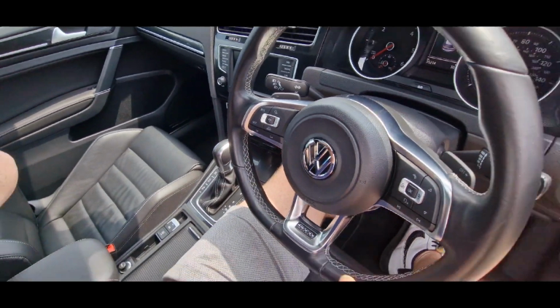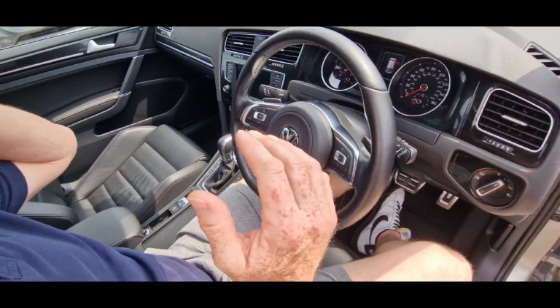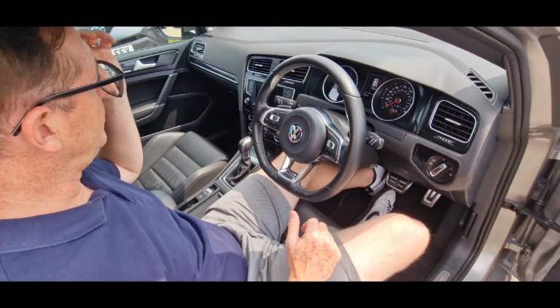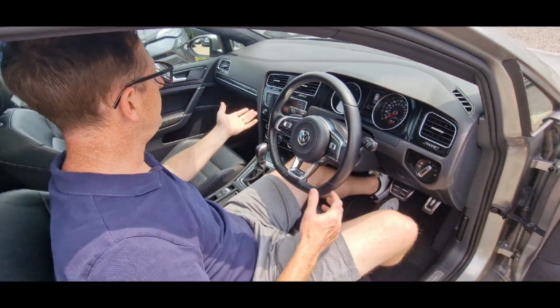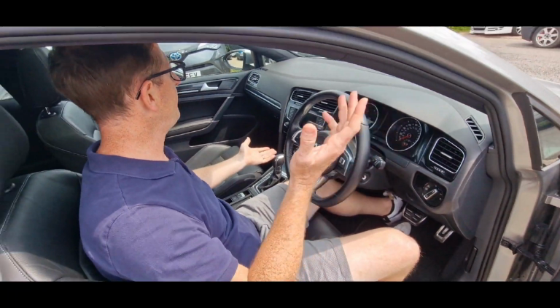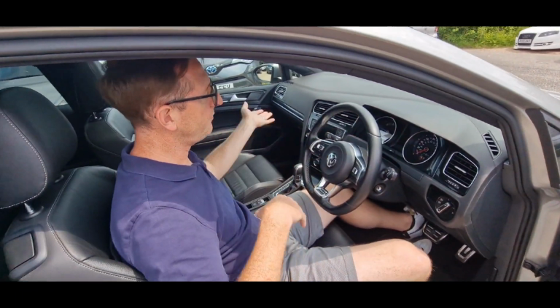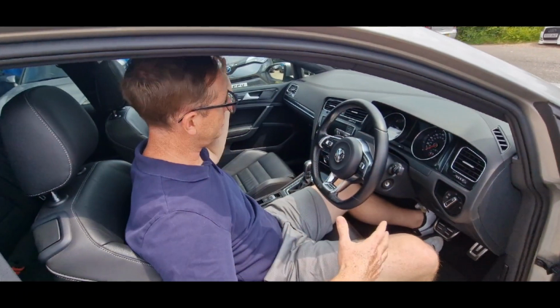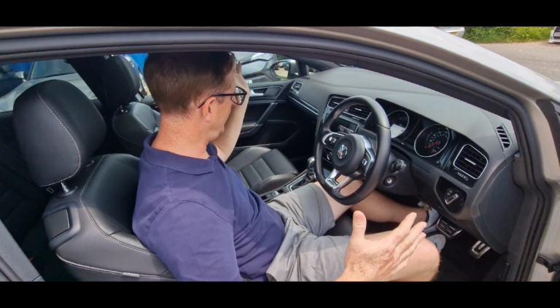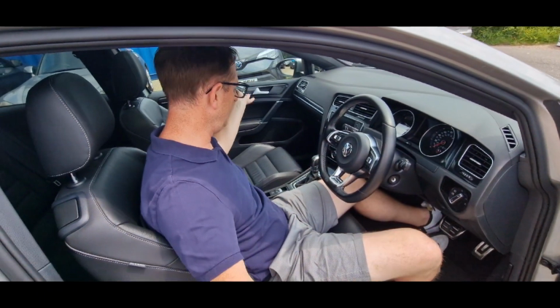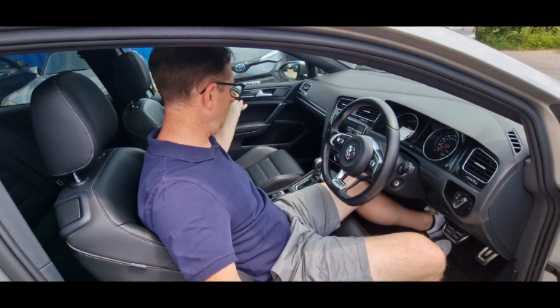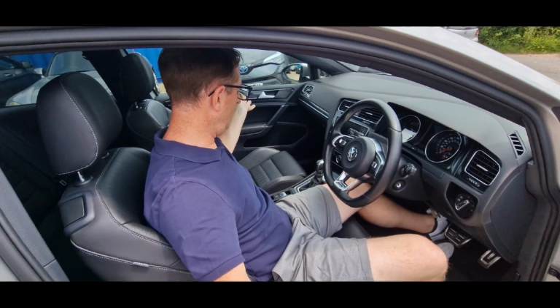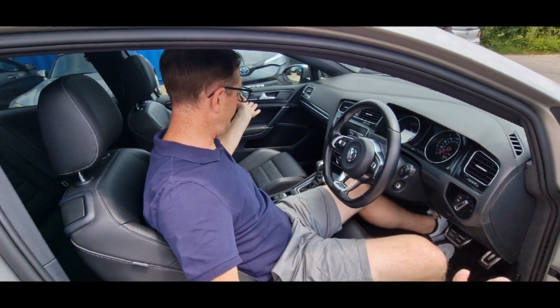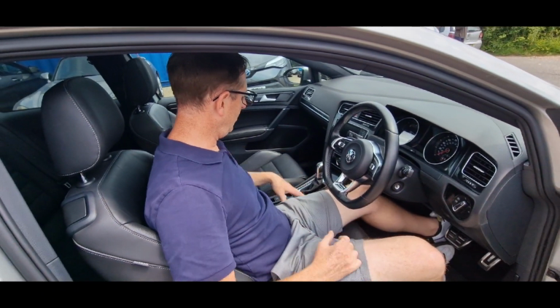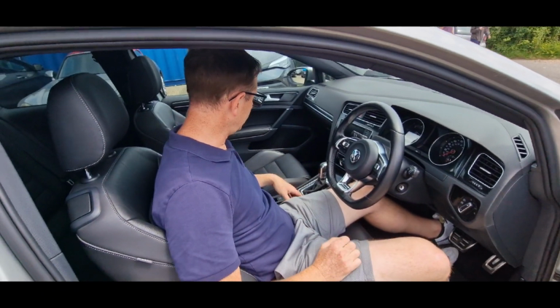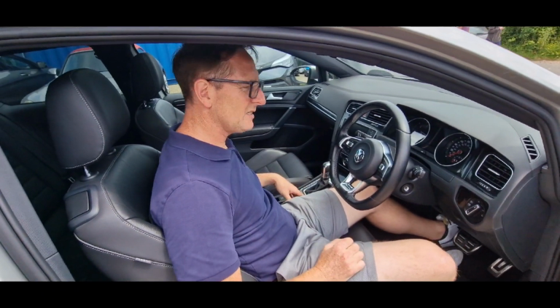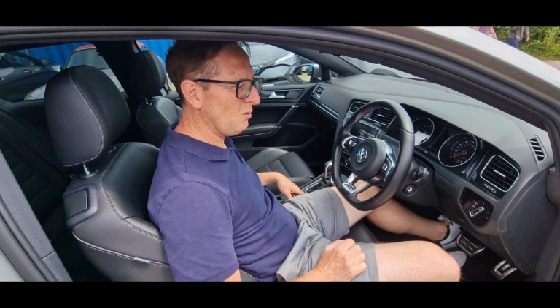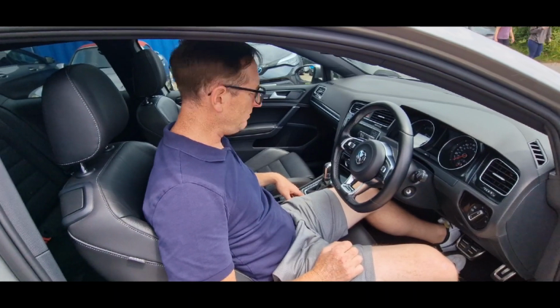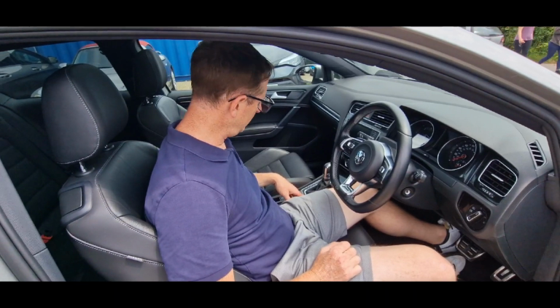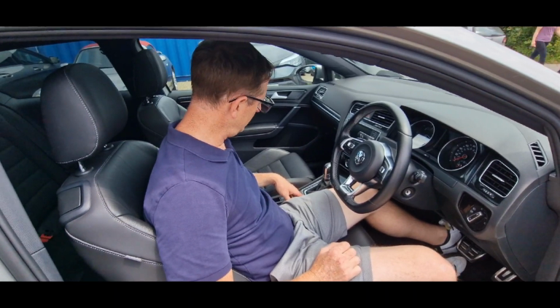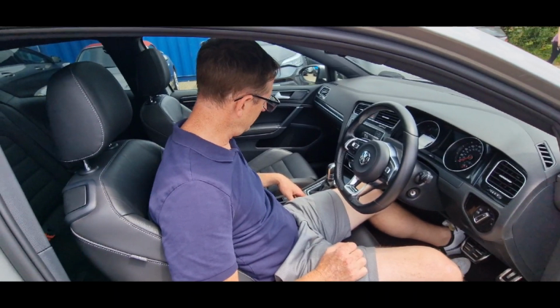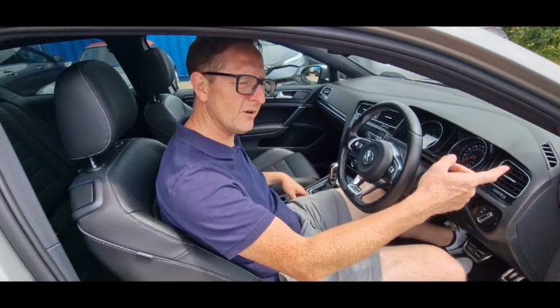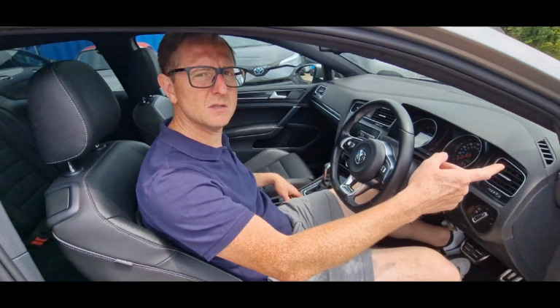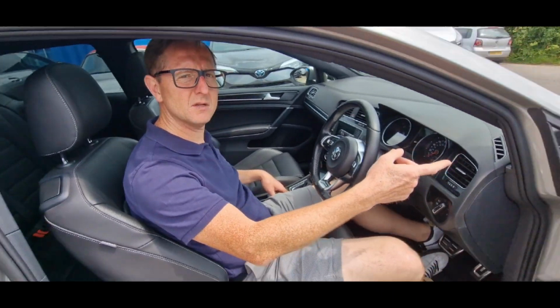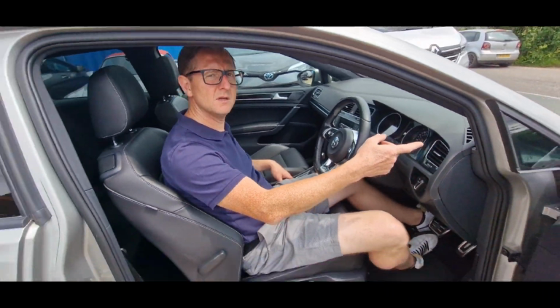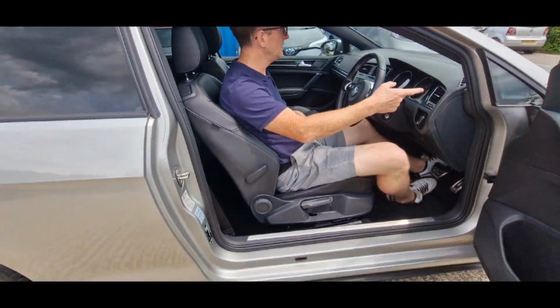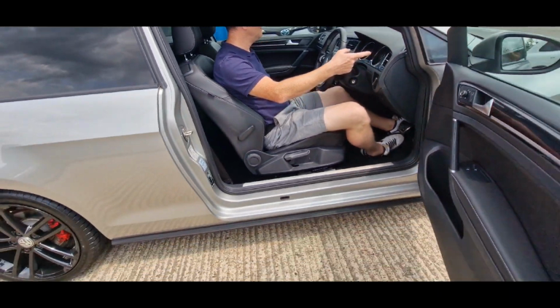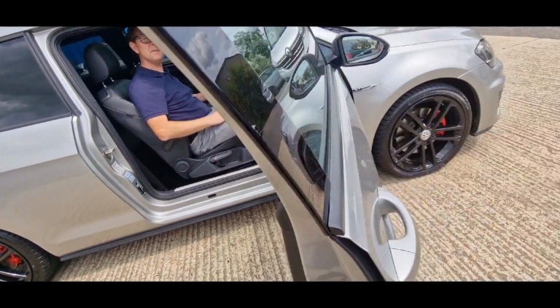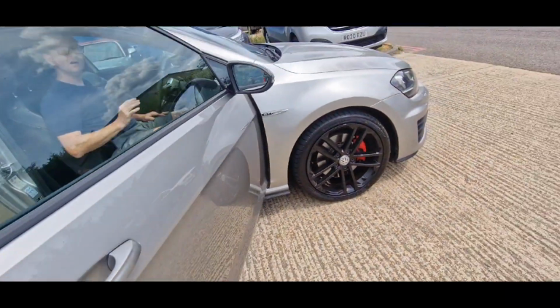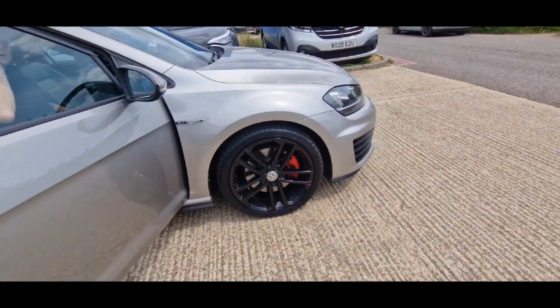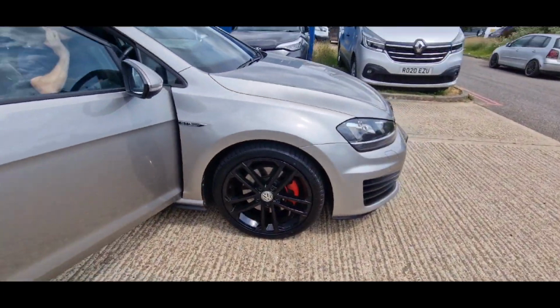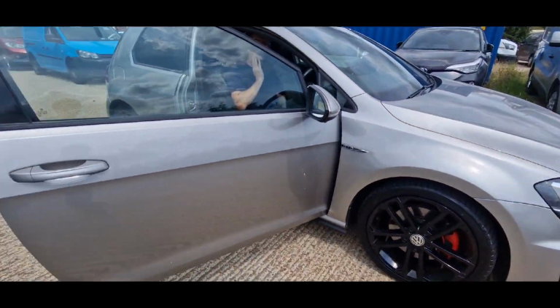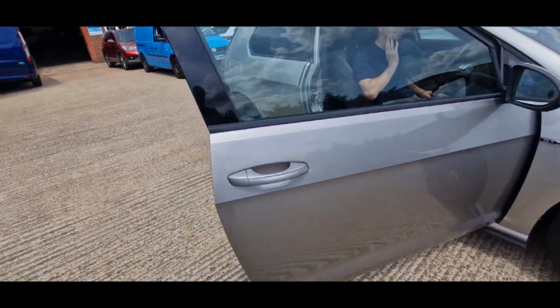Cruise control, all your DAB, Bluetooth, music streaming. It's got parking sensors — is it all round? Let's have a look. I can't remember. Yep, on the front too.